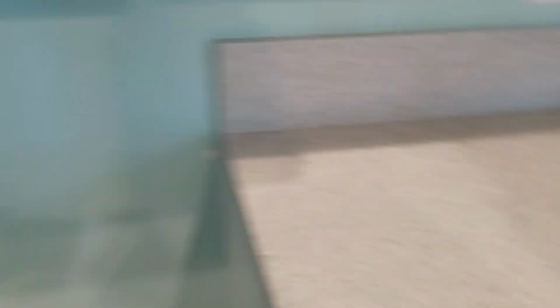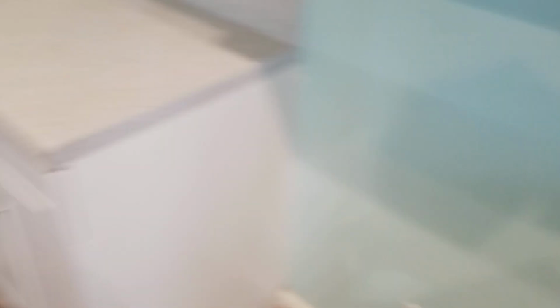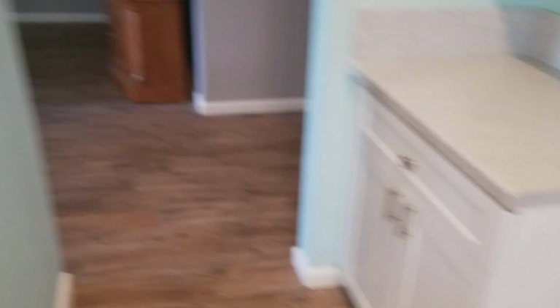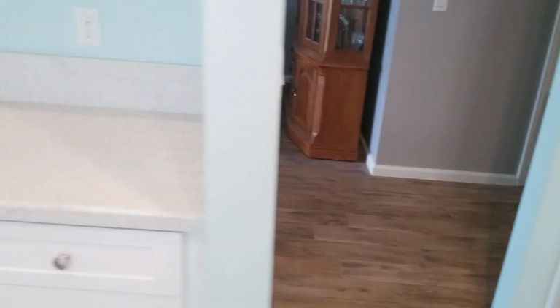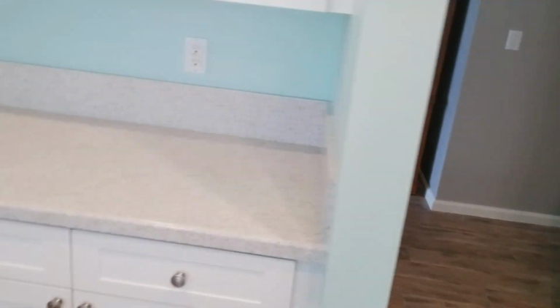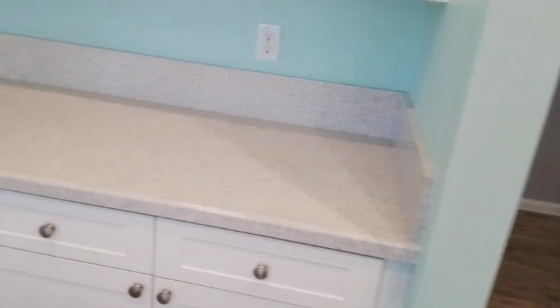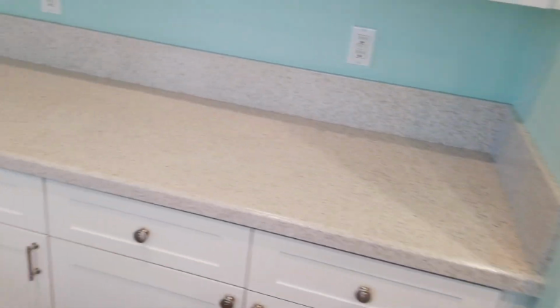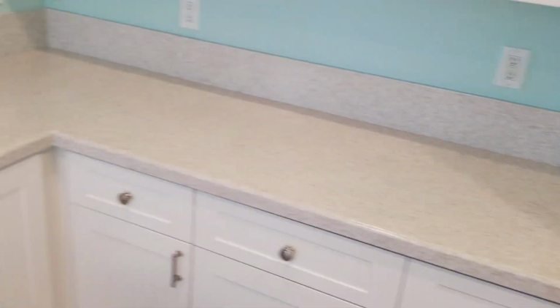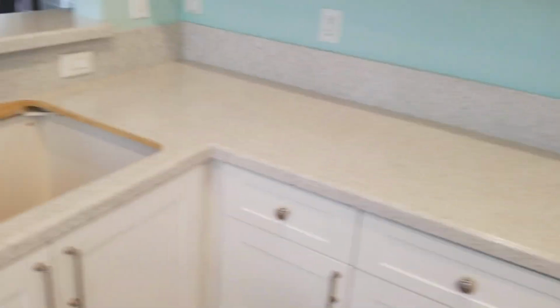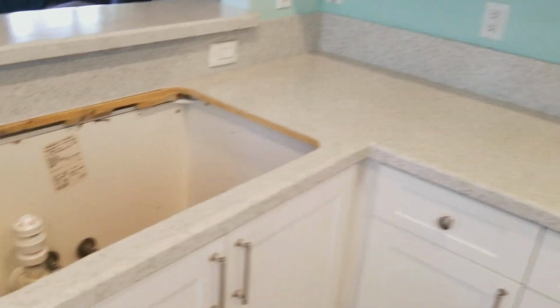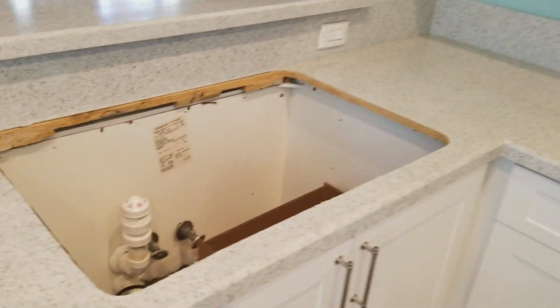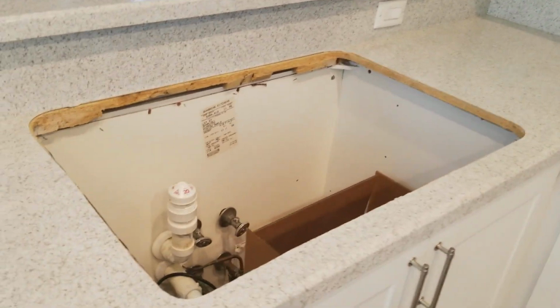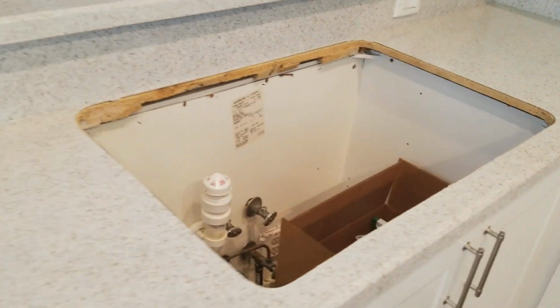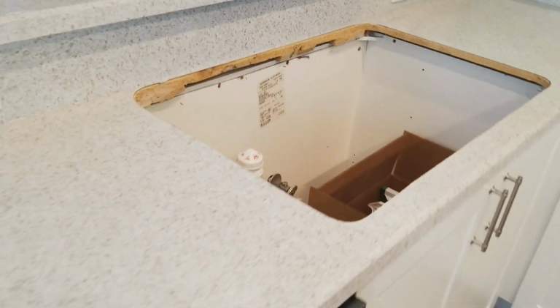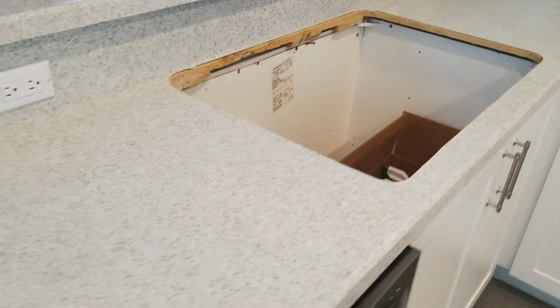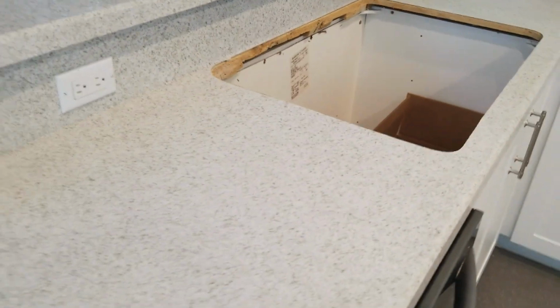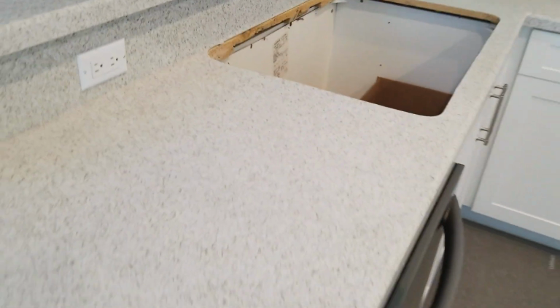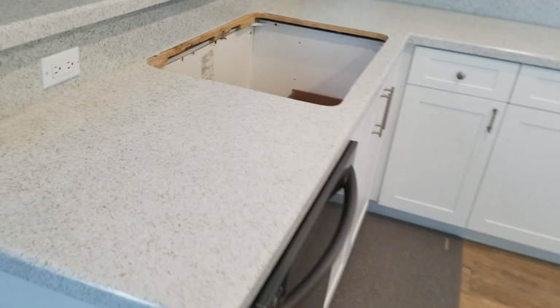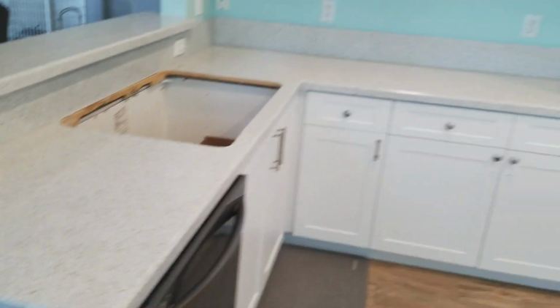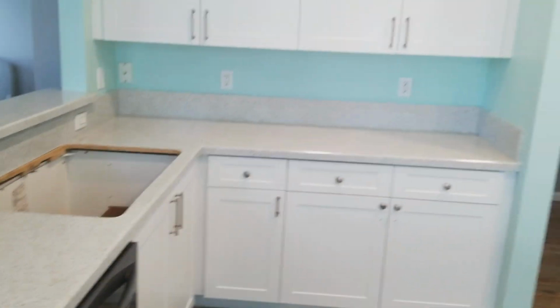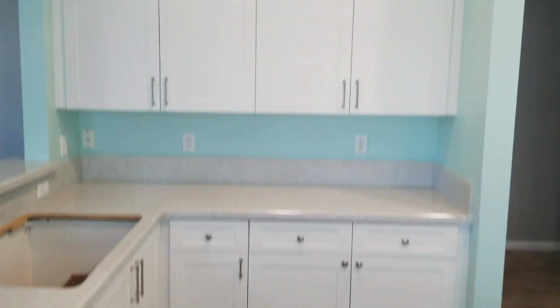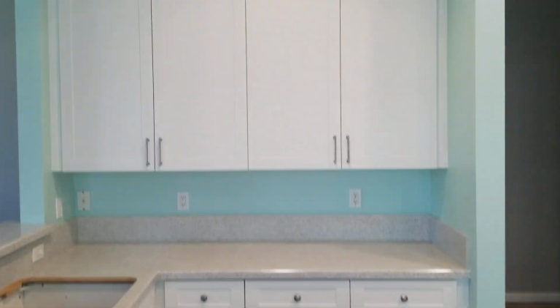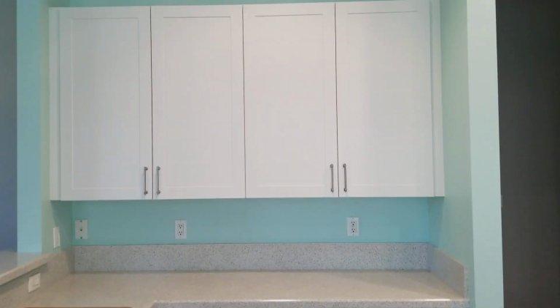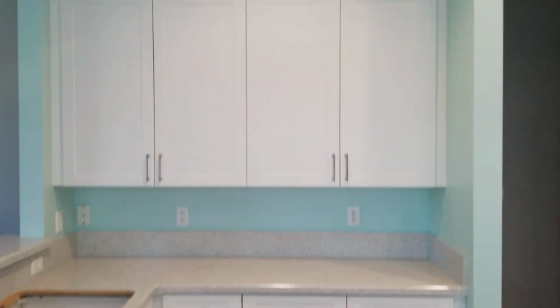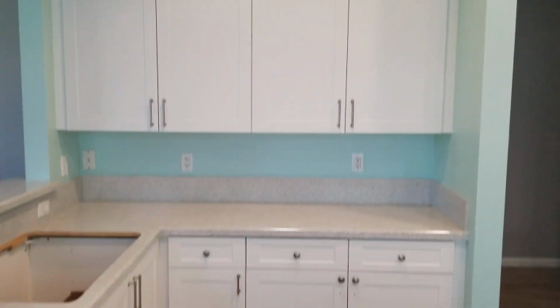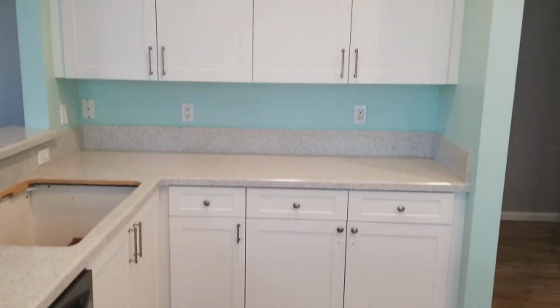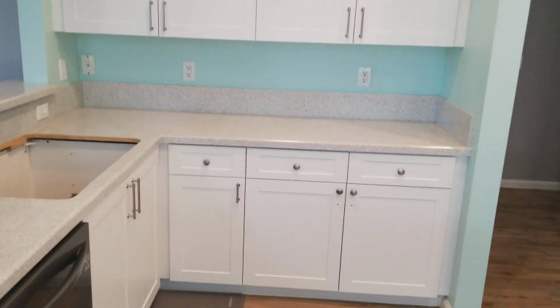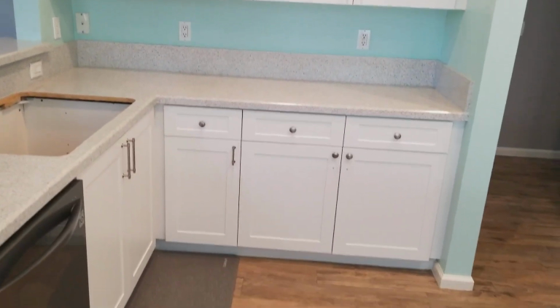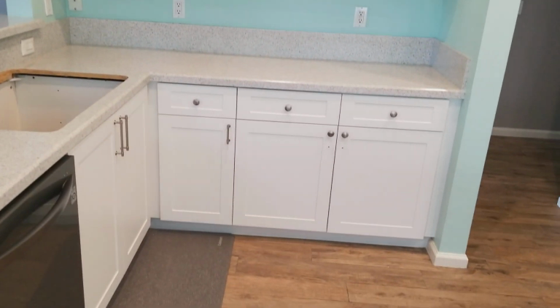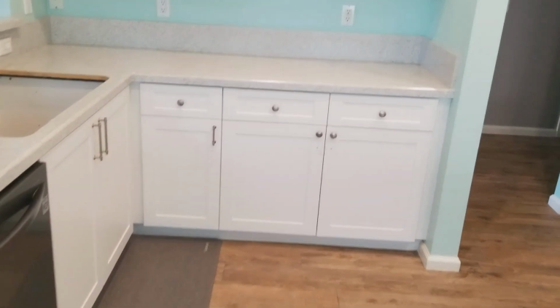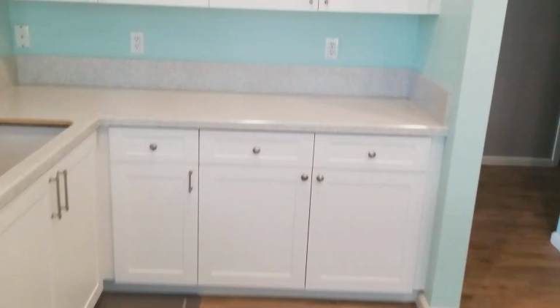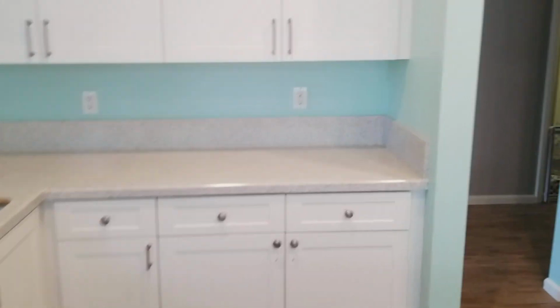Over here we got the main part of the kitchen. Brand new sinks going in tomorrow, new faucet — that'll complete the picture. Look at that. Just a couple two or three days total upgrade.